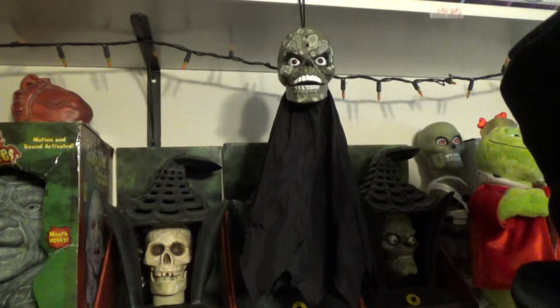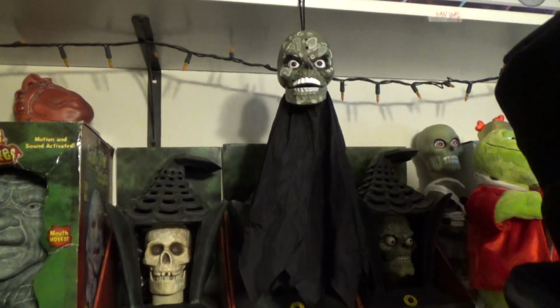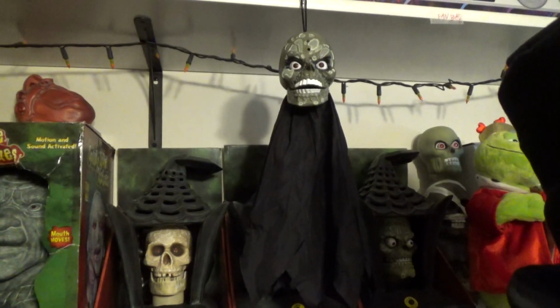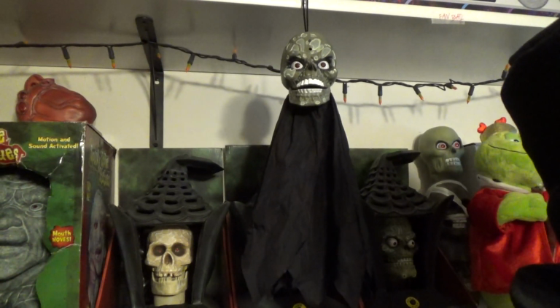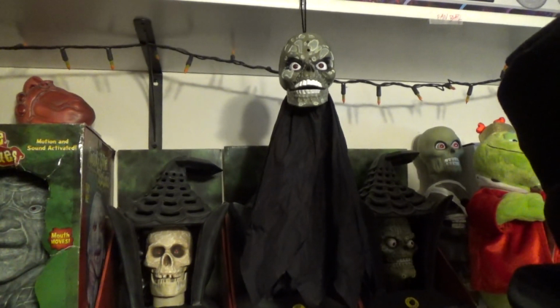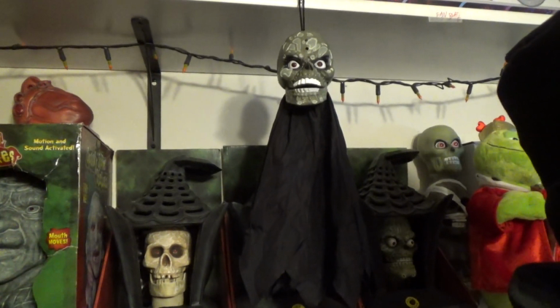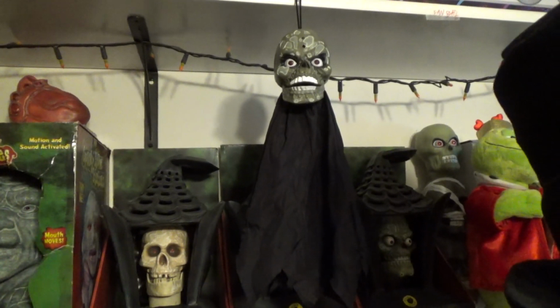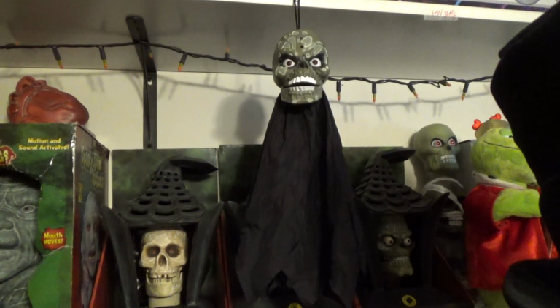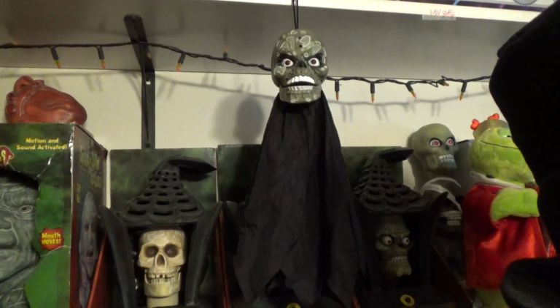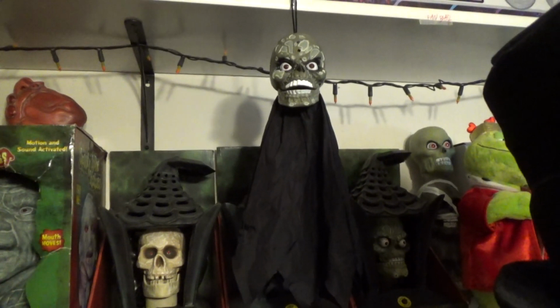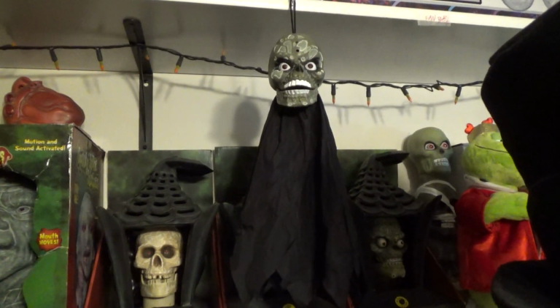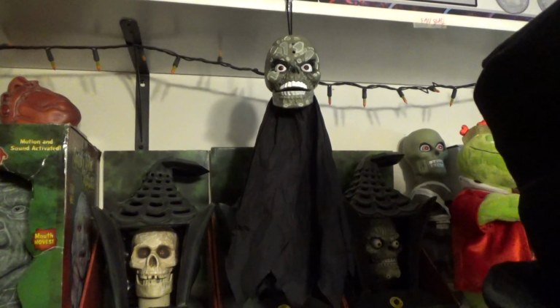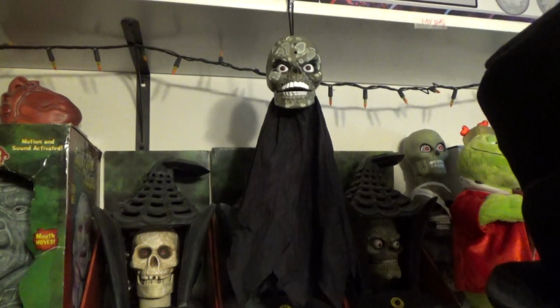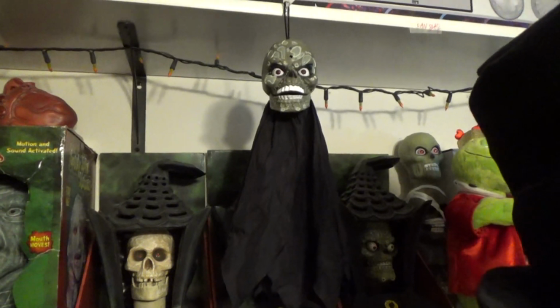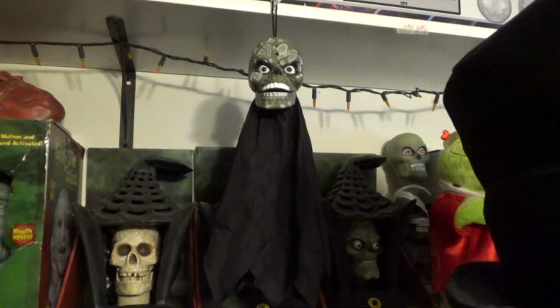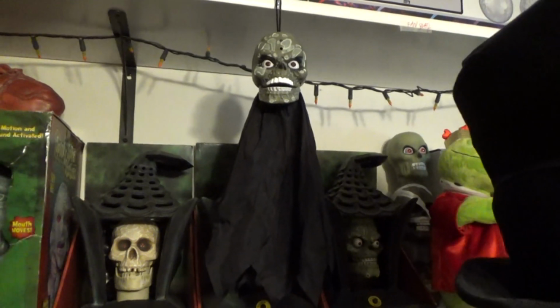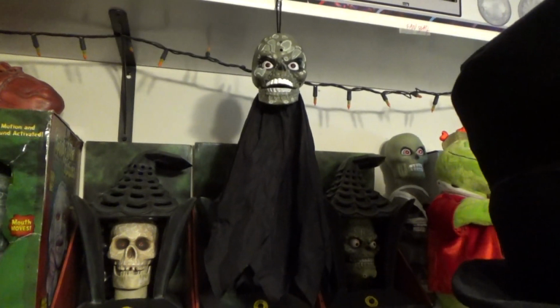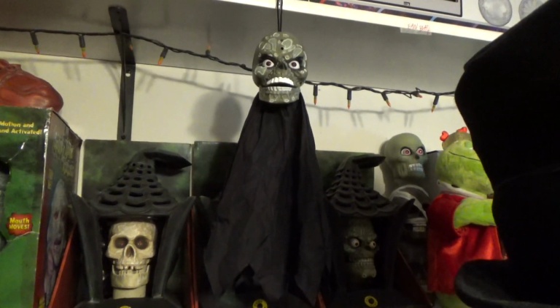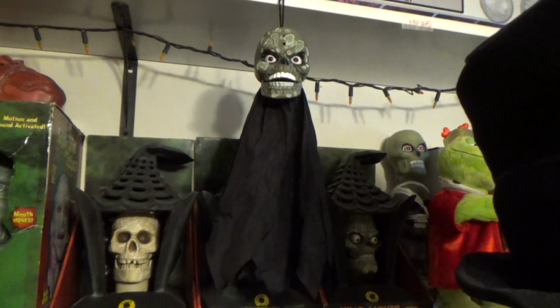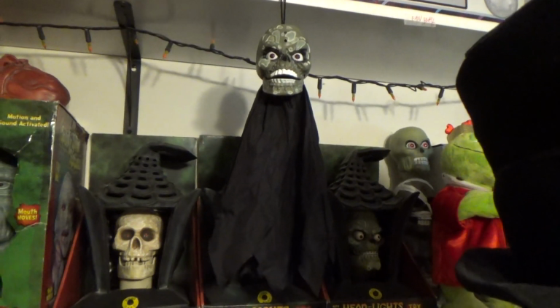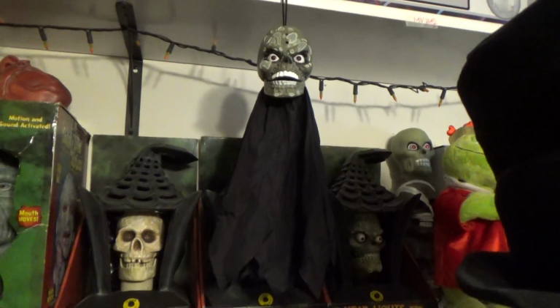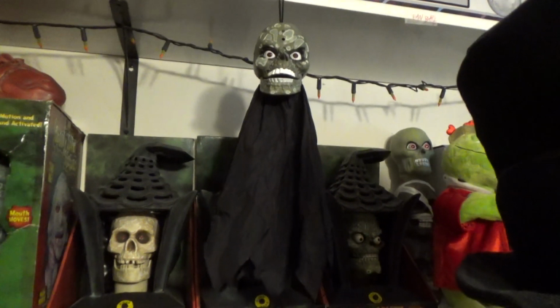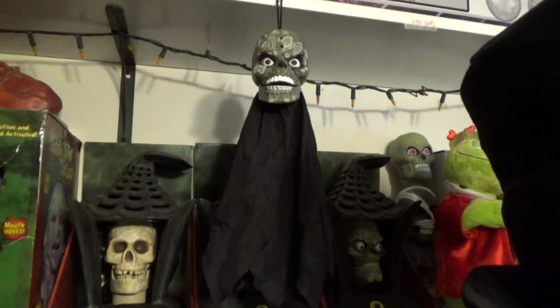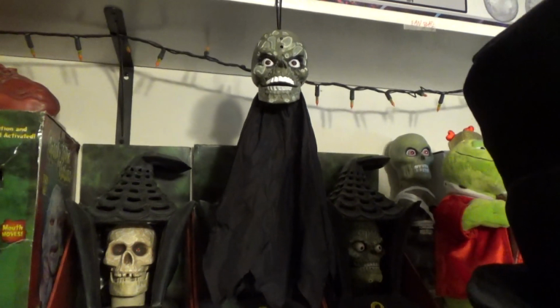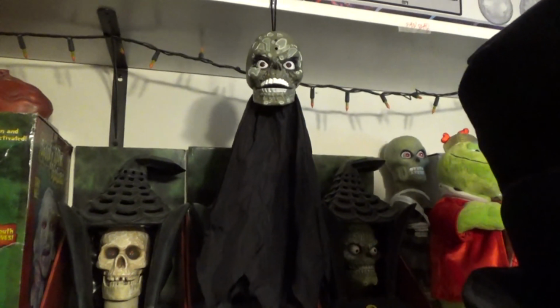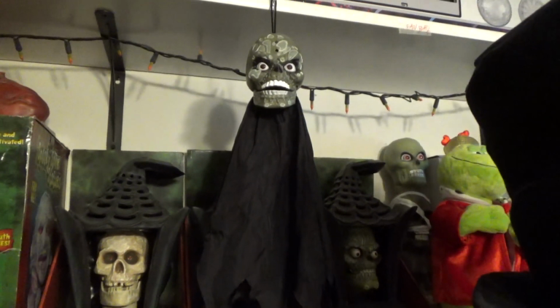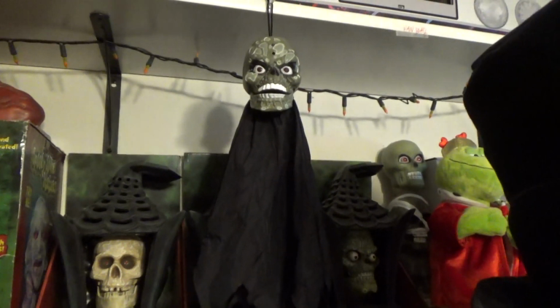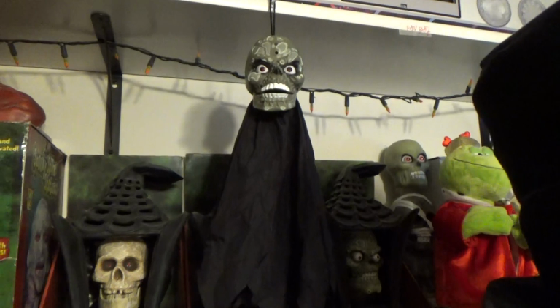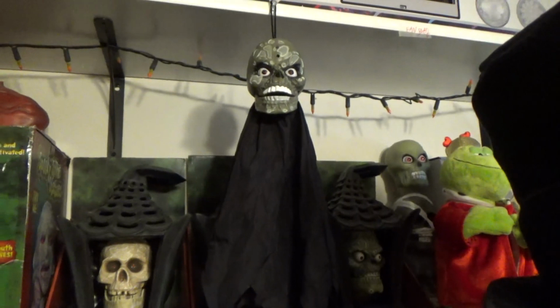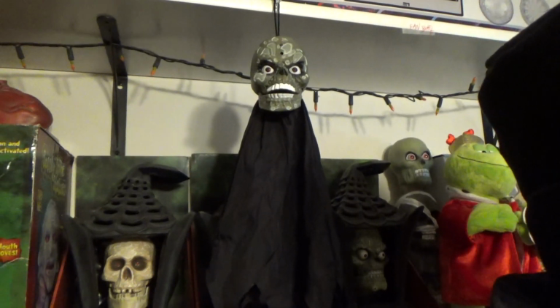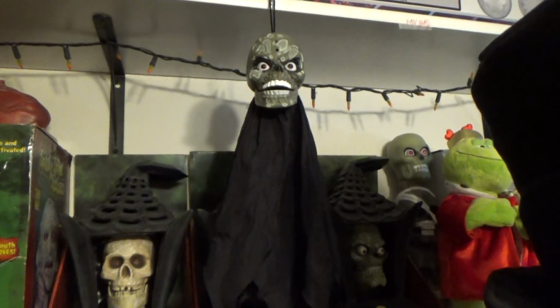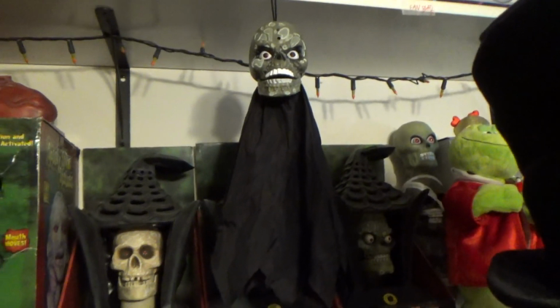Hello everyone, this is DidiWitcher1 here once again on Jimmy Mastermatronics. In this review today, I'm going to be reviewing the Jimmy Halloween Hainup Green Zombie Skull.